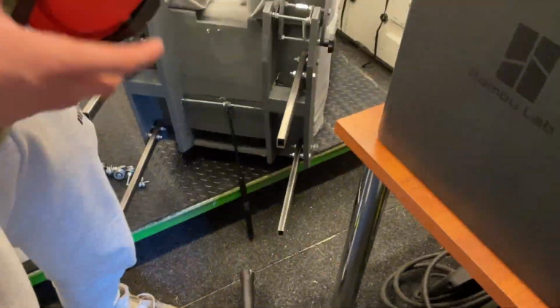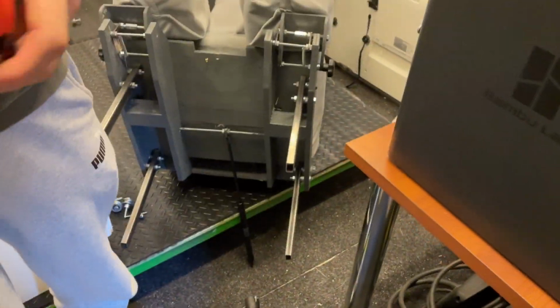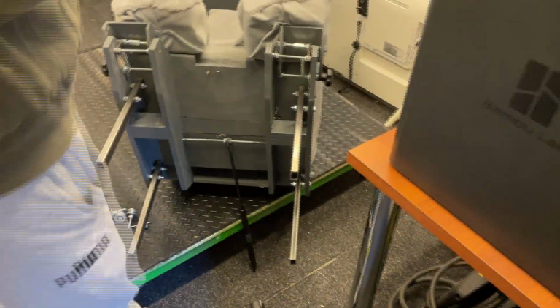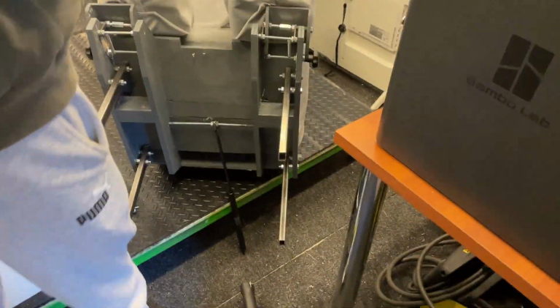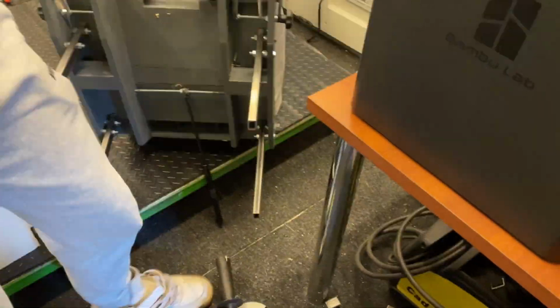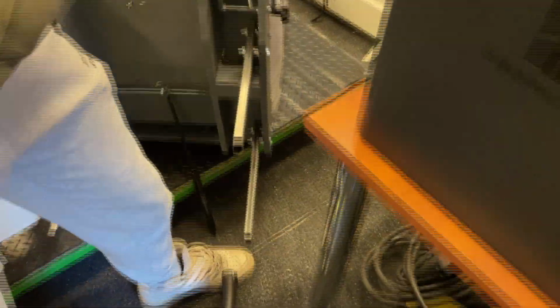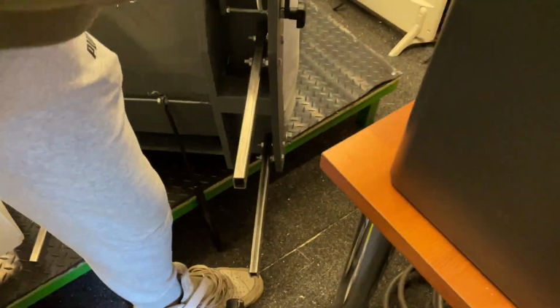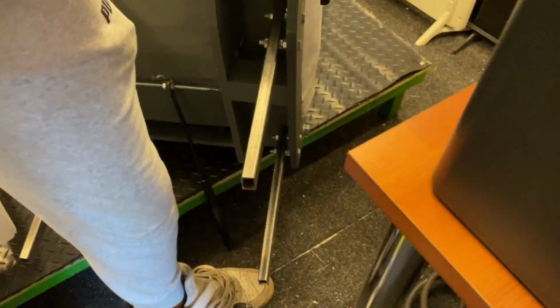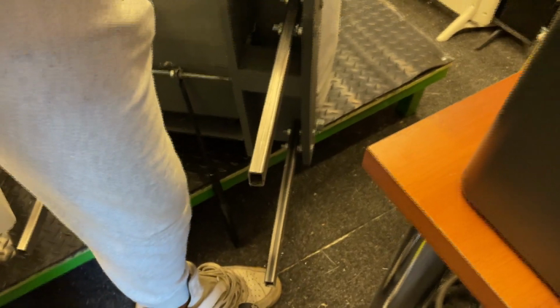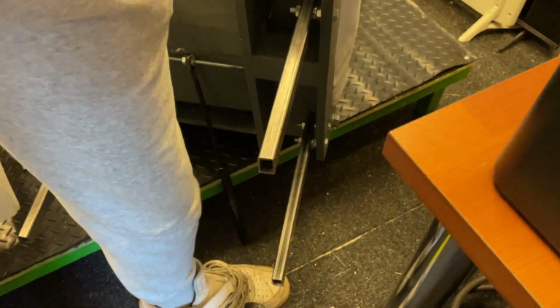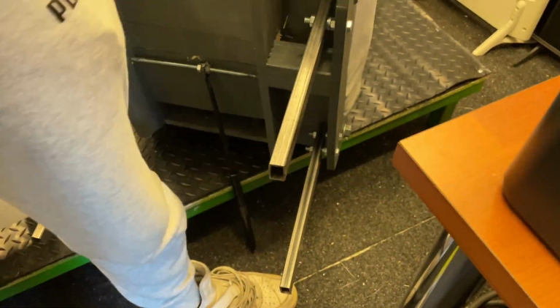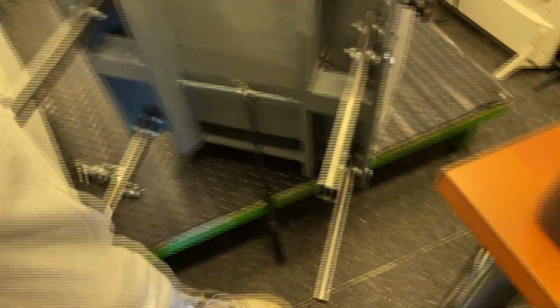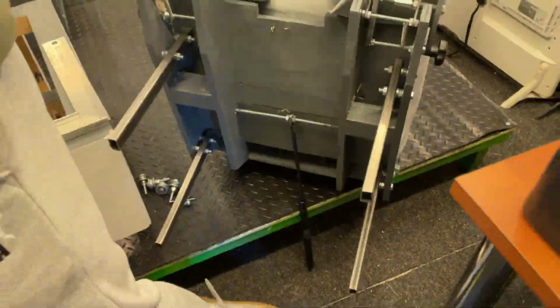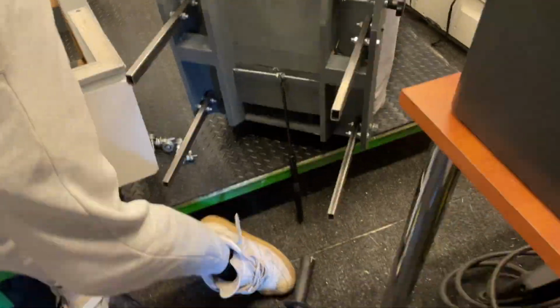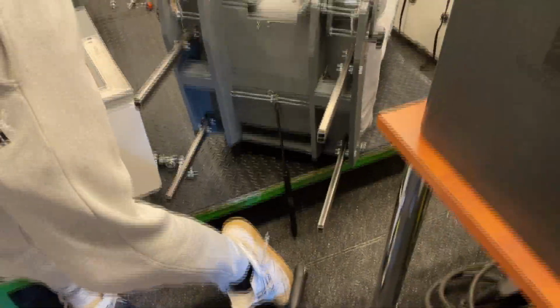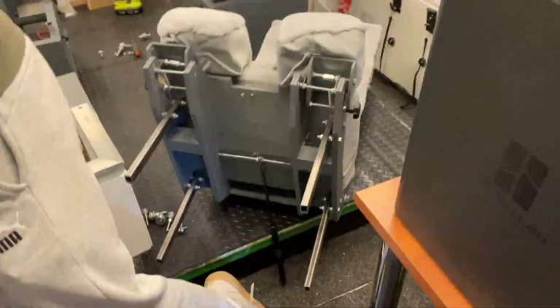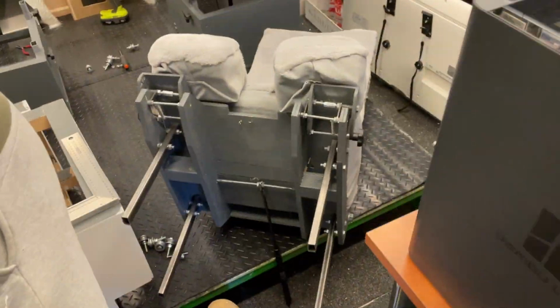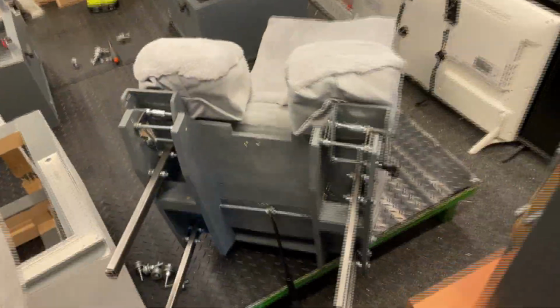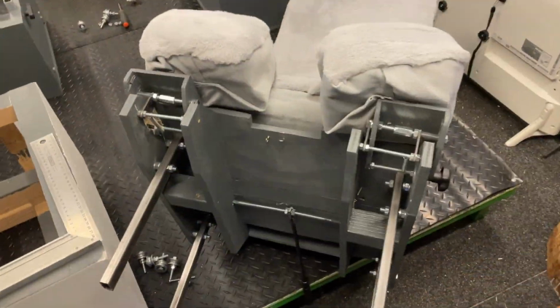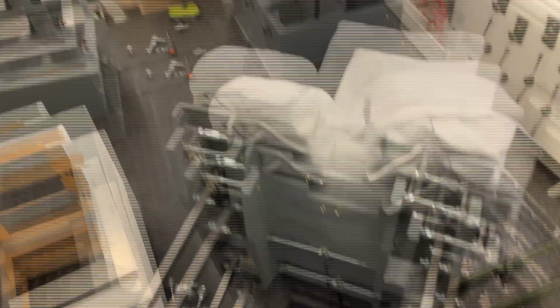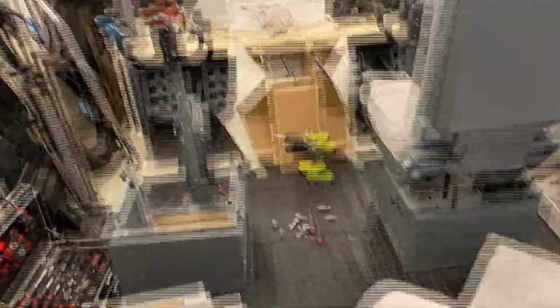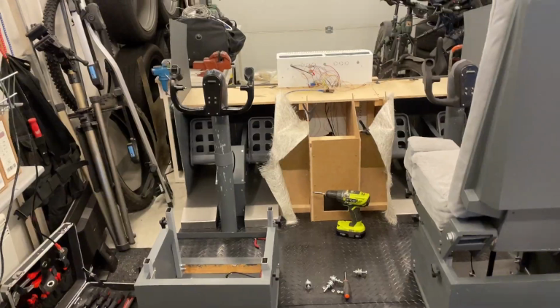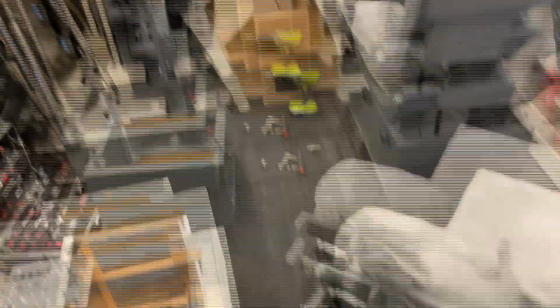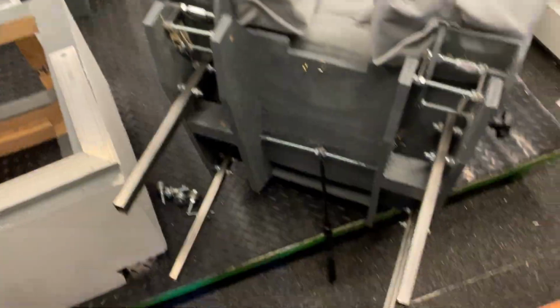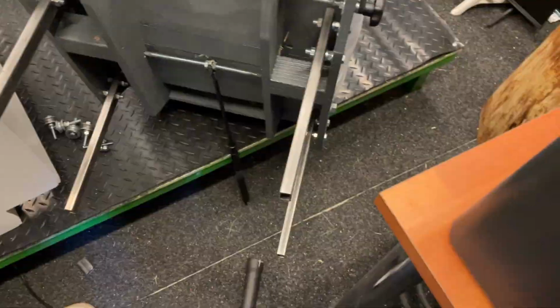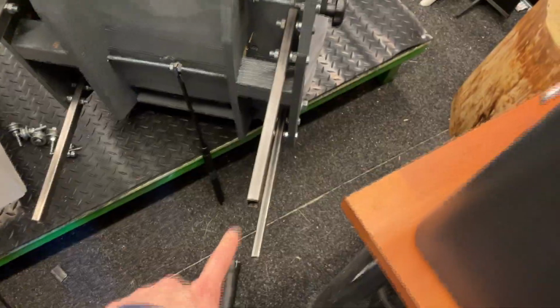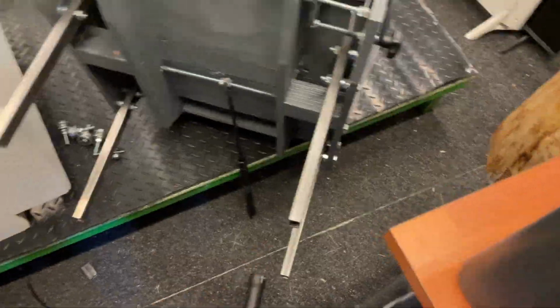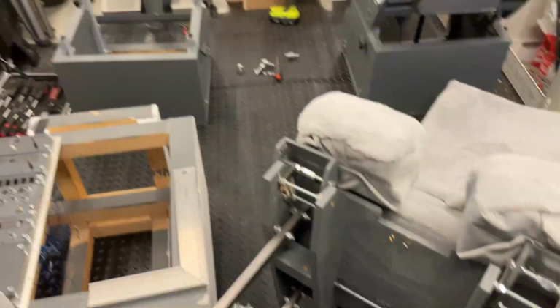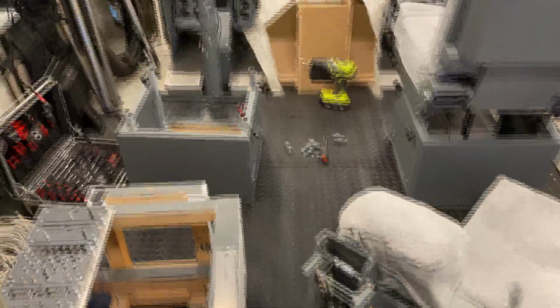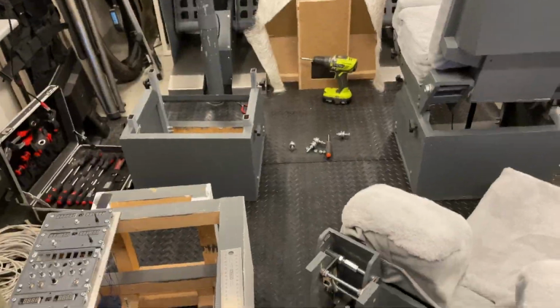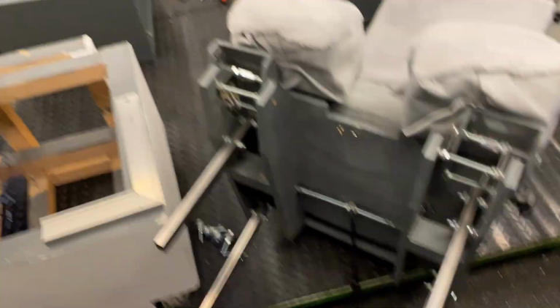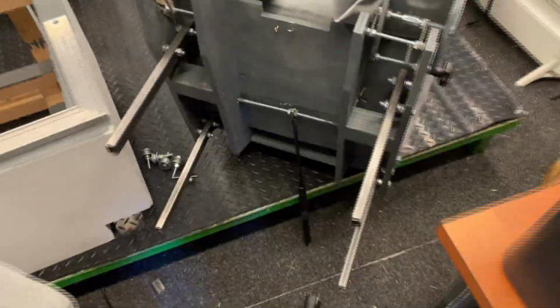We just finished shortening these legs on the chair because the chair is too tall for this, so we just cut some off. Now we should have a shorter chair. Let's go ahead and try it.